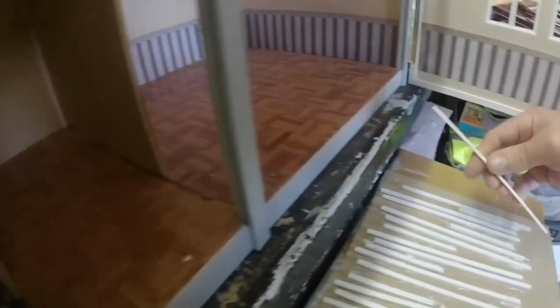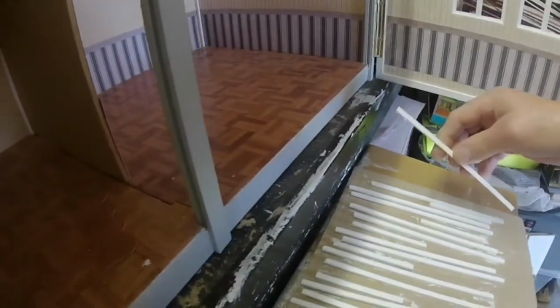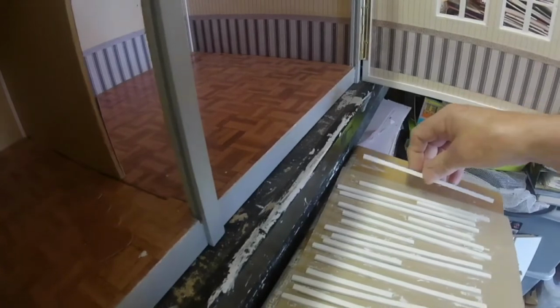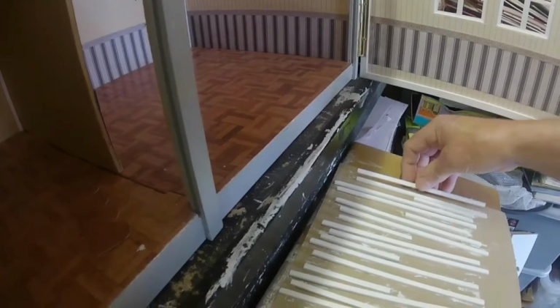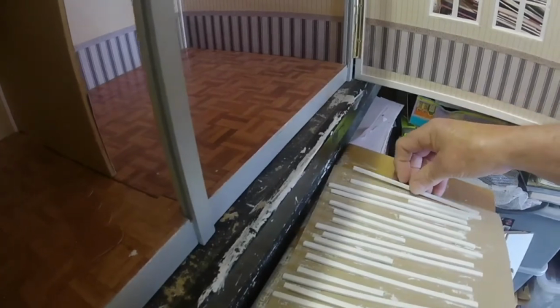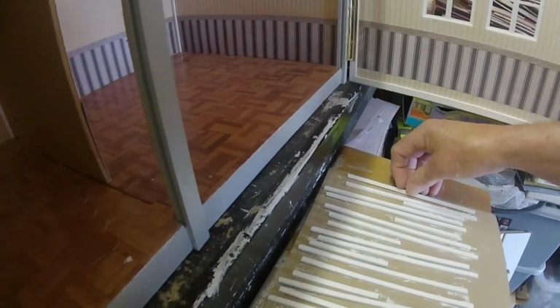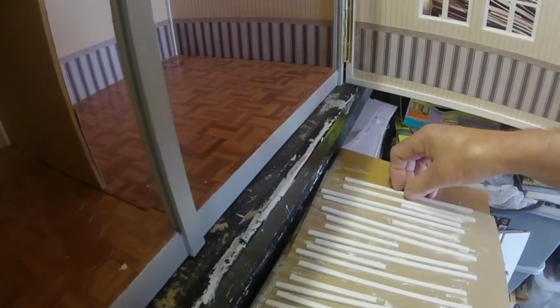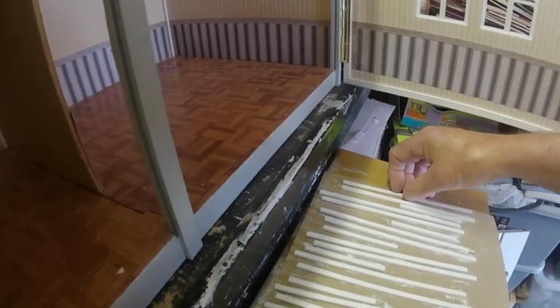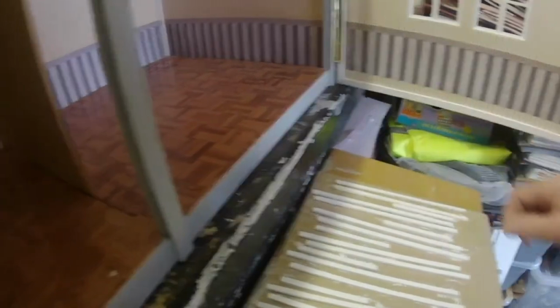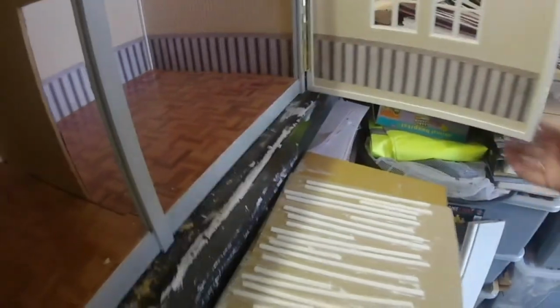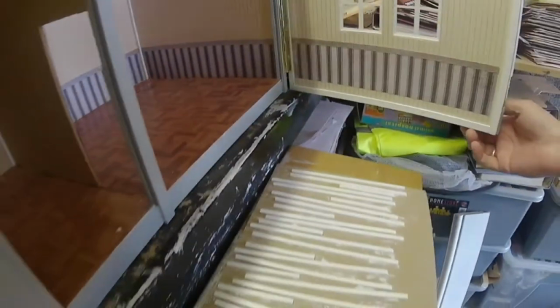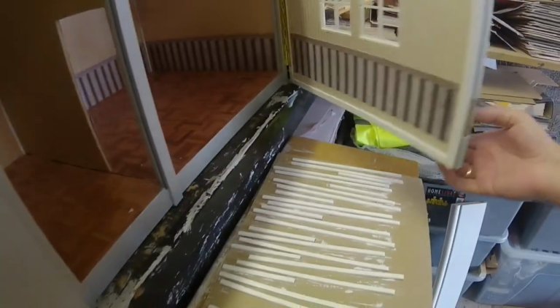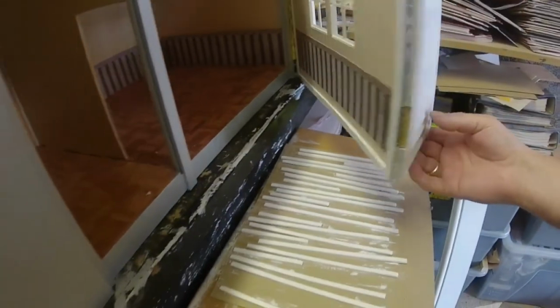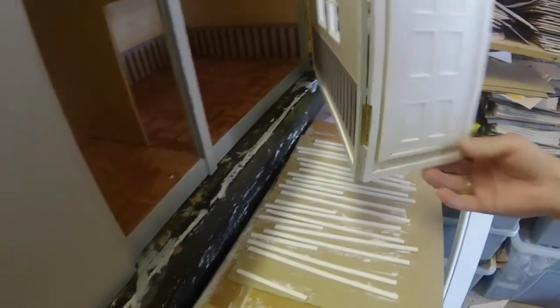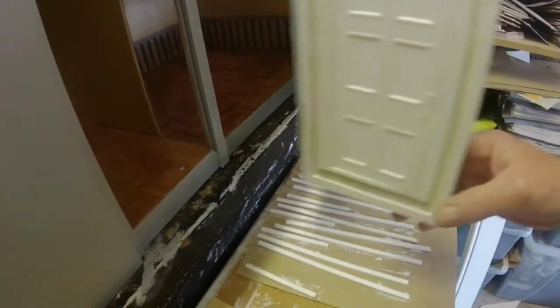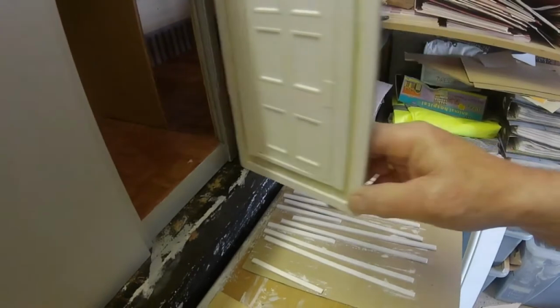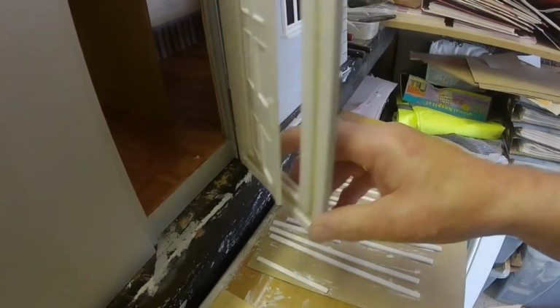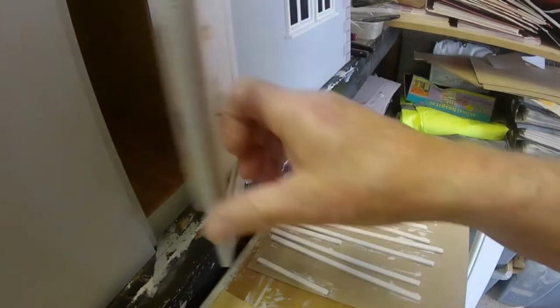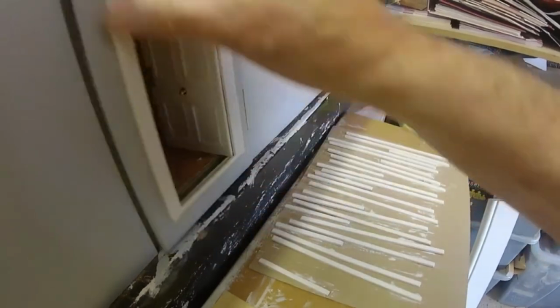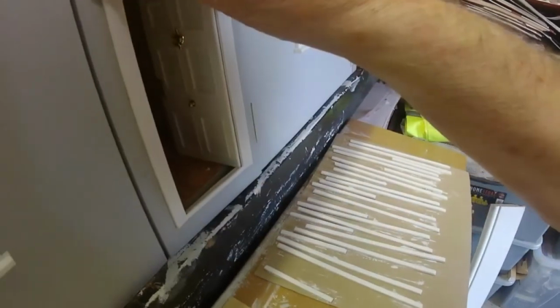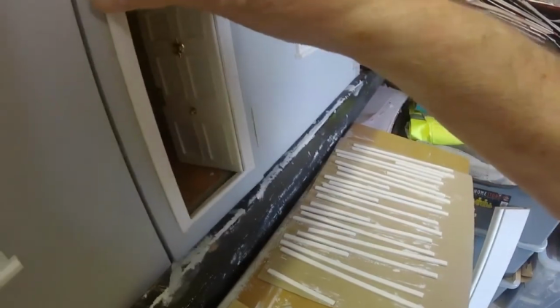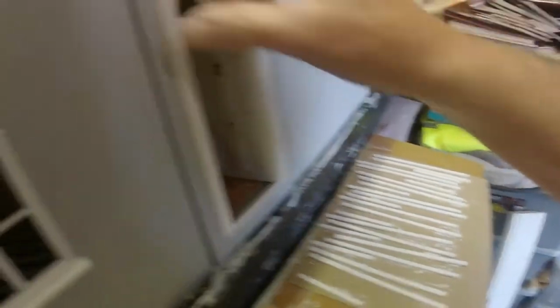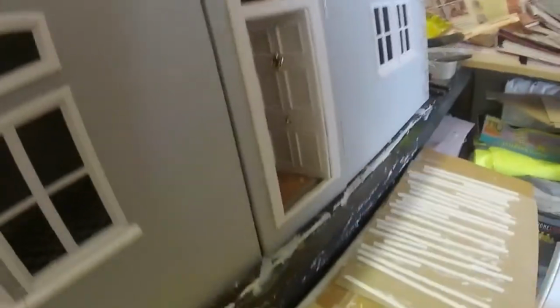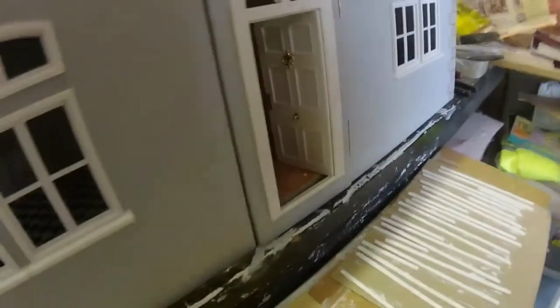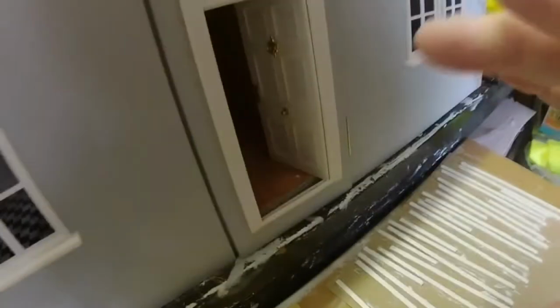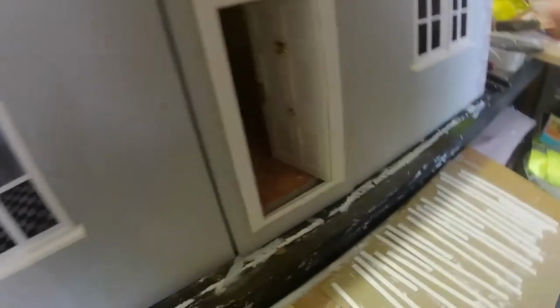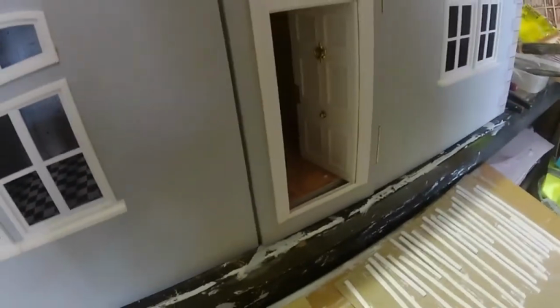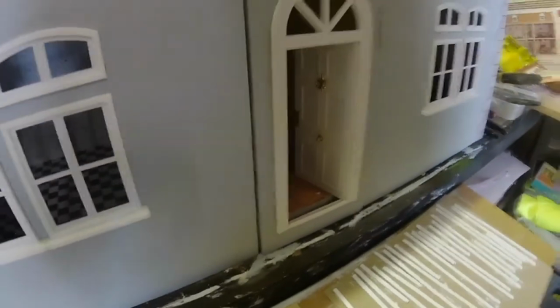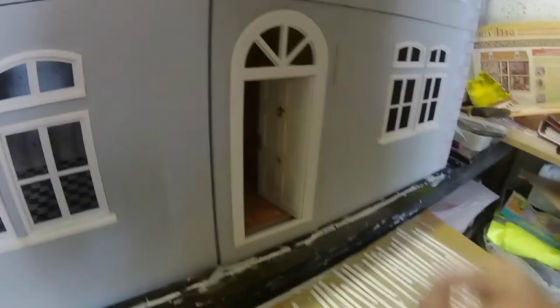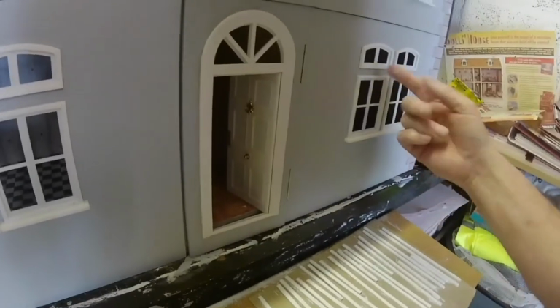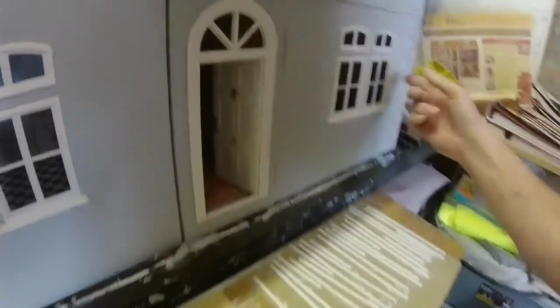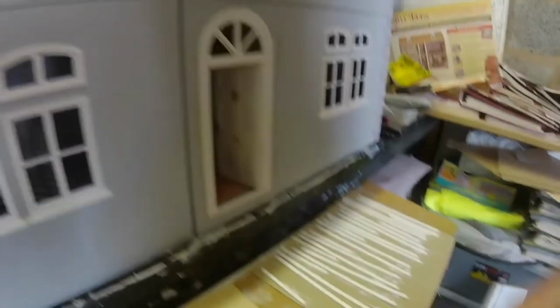Right, they'll be dry tomorrow and that's what we'll do. I might do a little bit later tonight - put the glass in the windows.